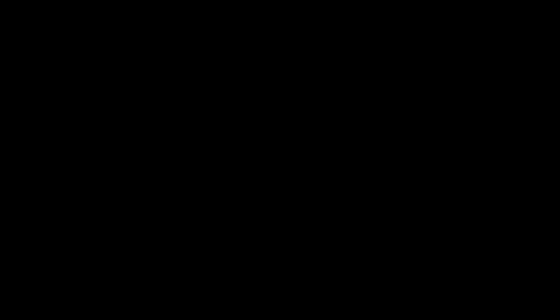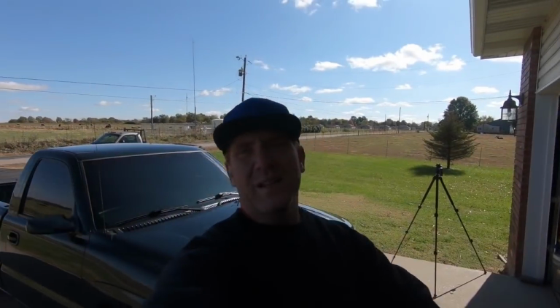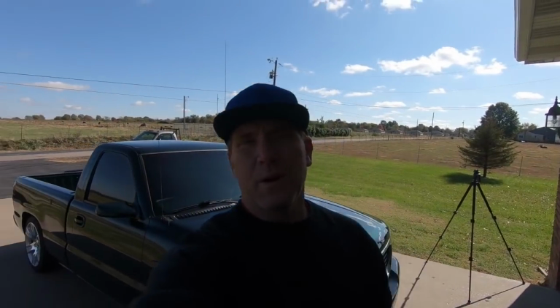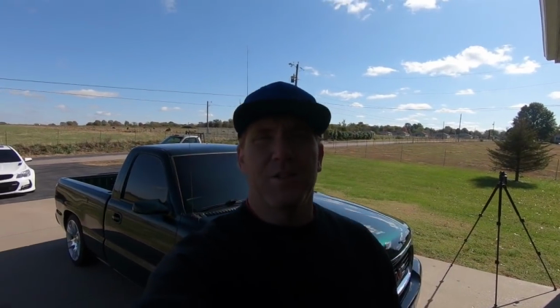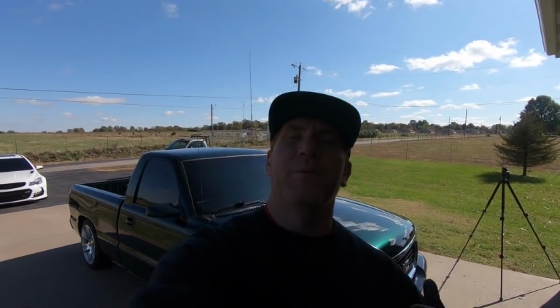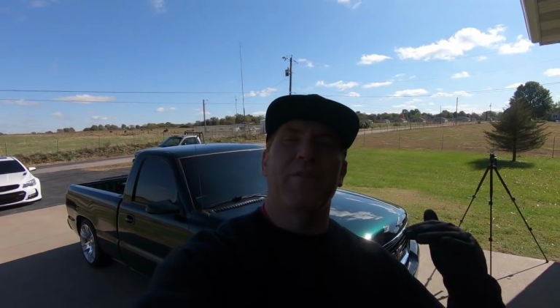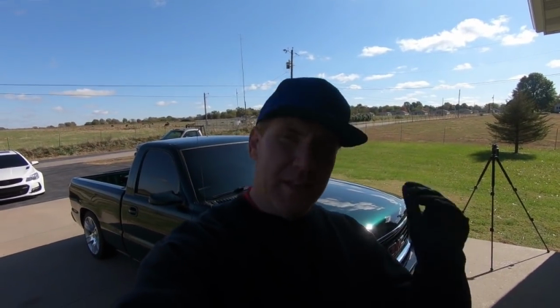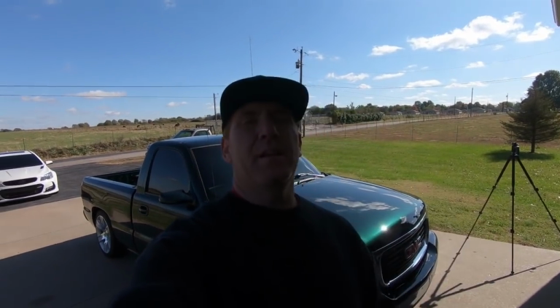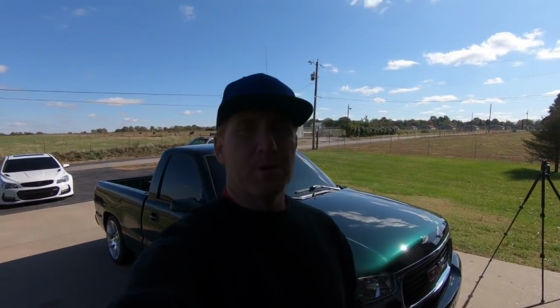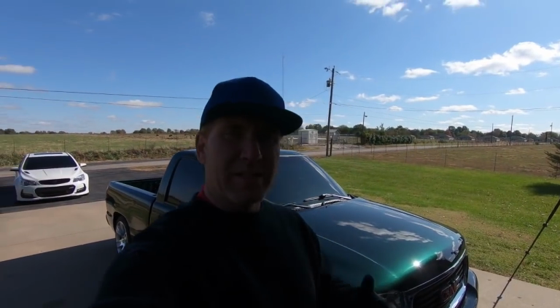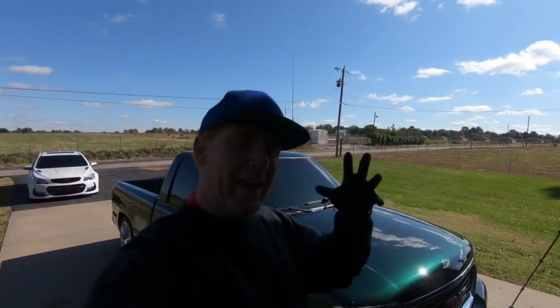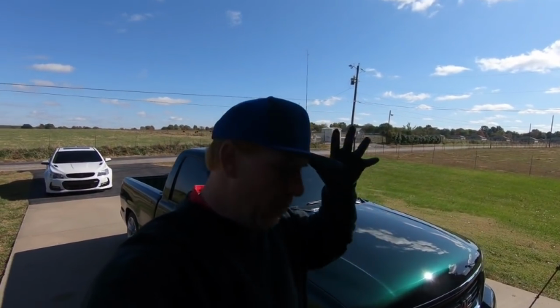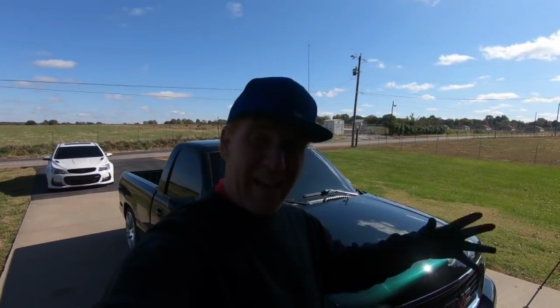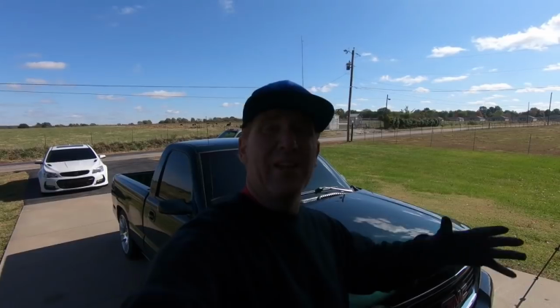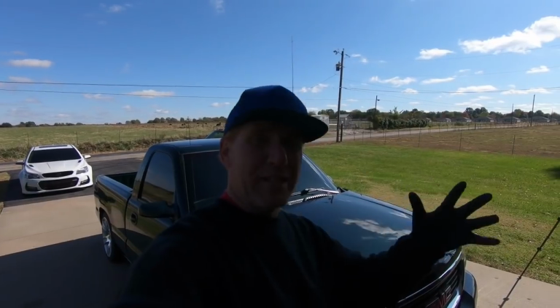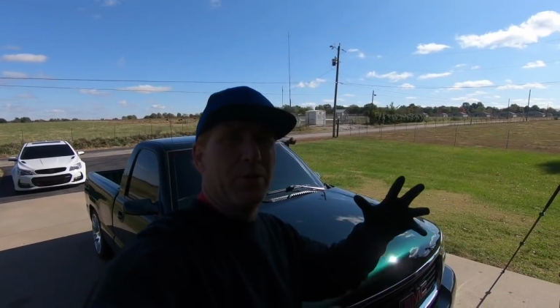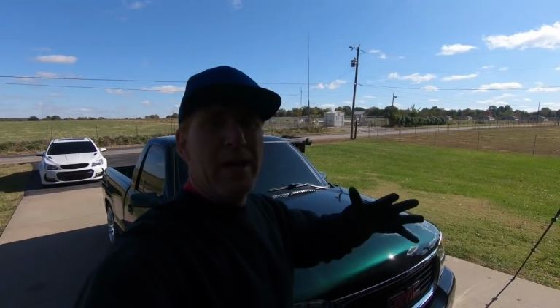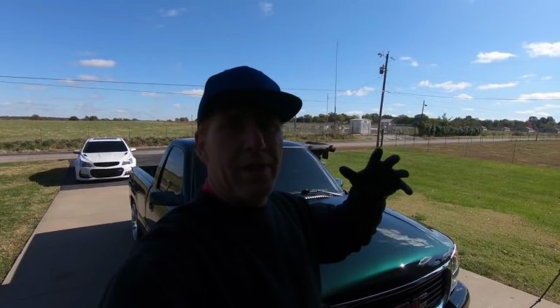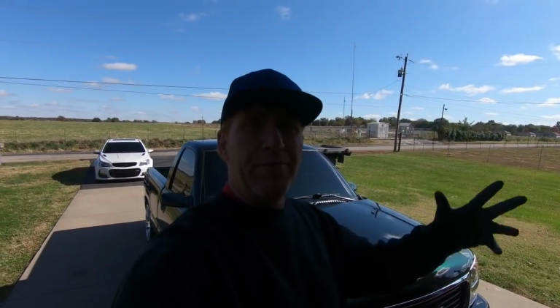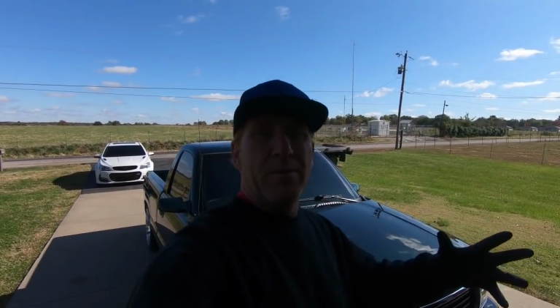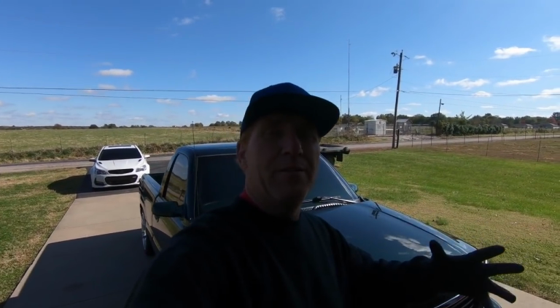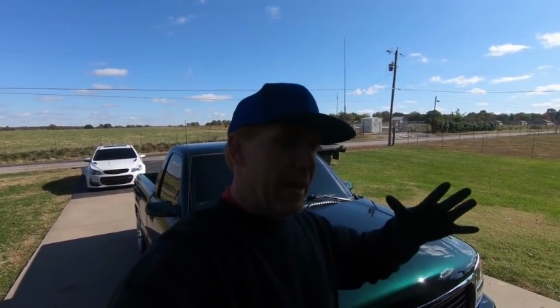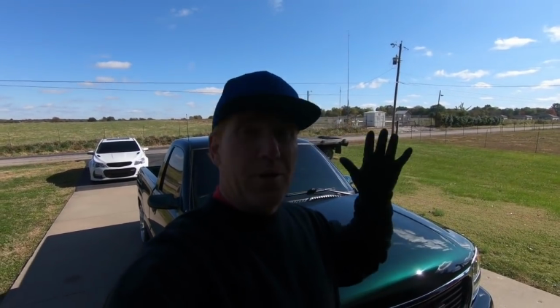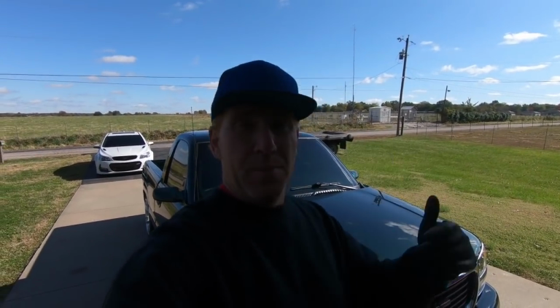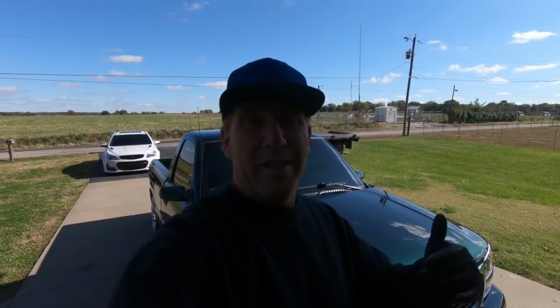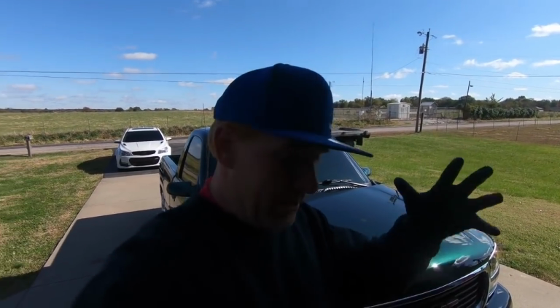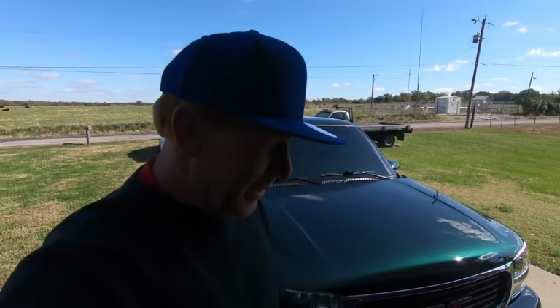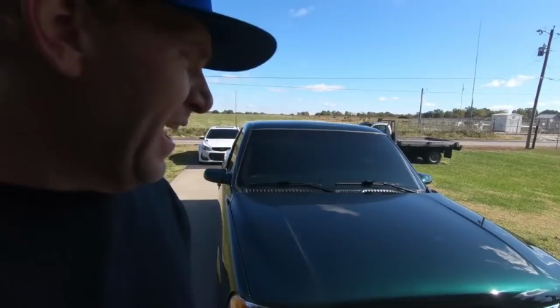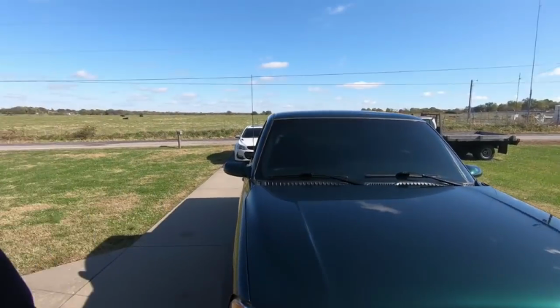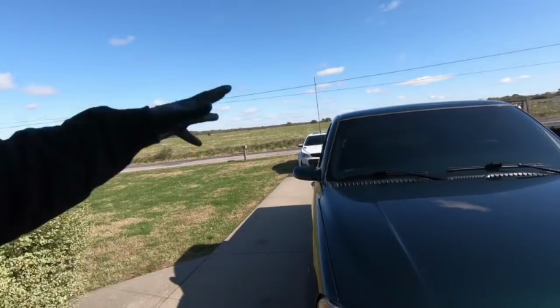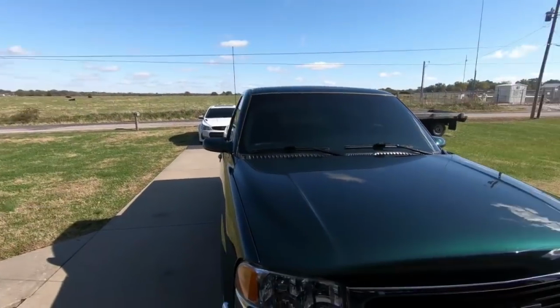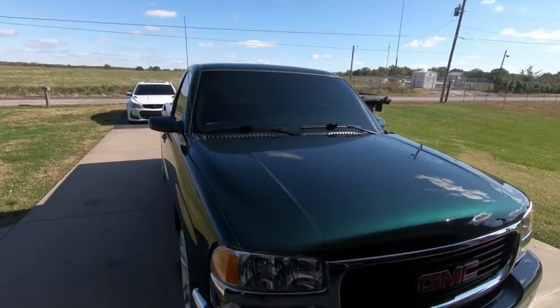What is up guys? Welcome back to the channel. My name is Travis. This is TWA Motorsports, and today it is freezing cold — 35 degrees I believe — so if you see my breath, that is what is going on. But we are working on the truck again.